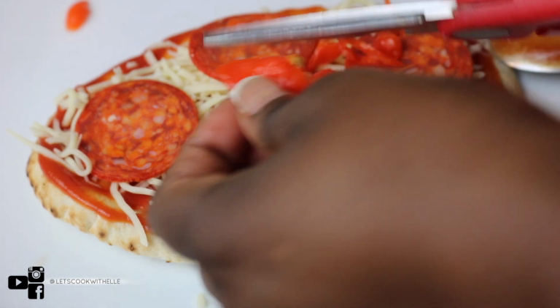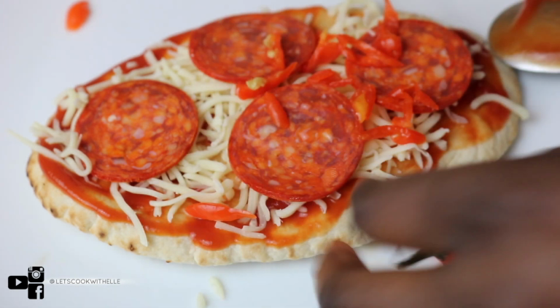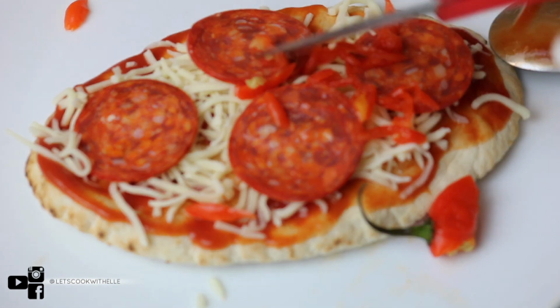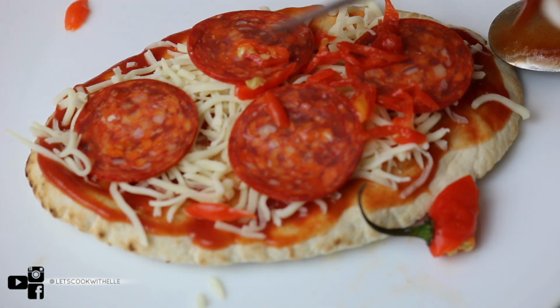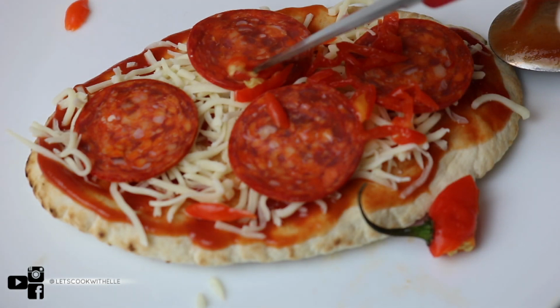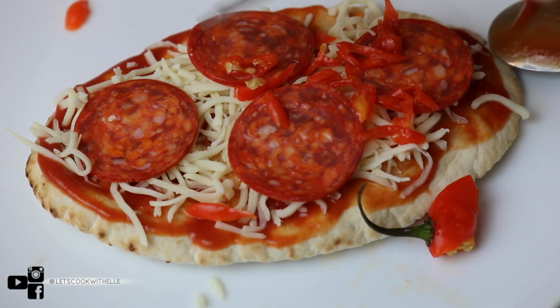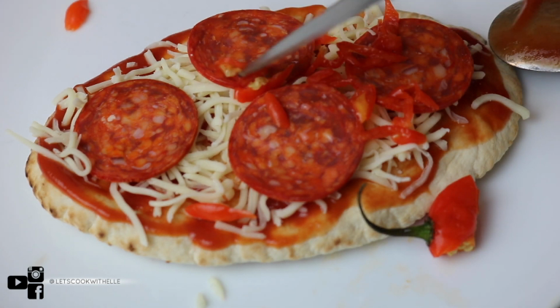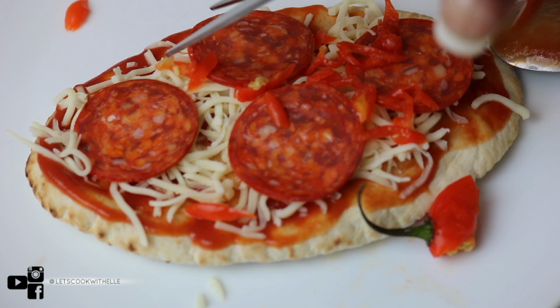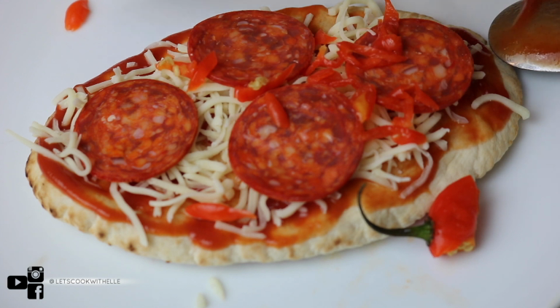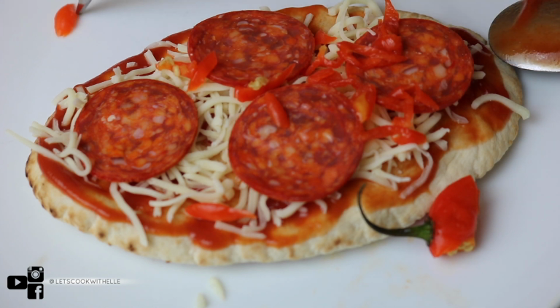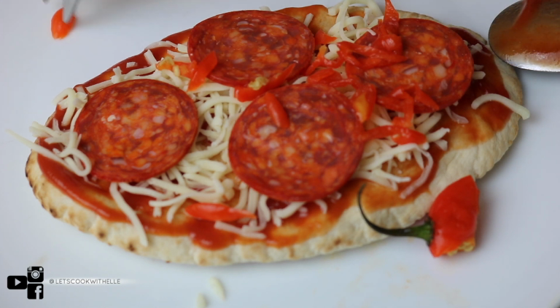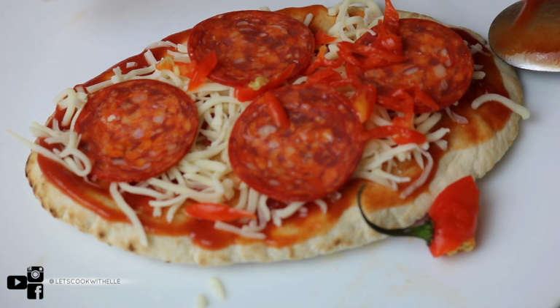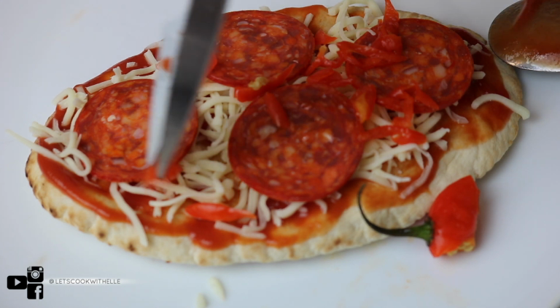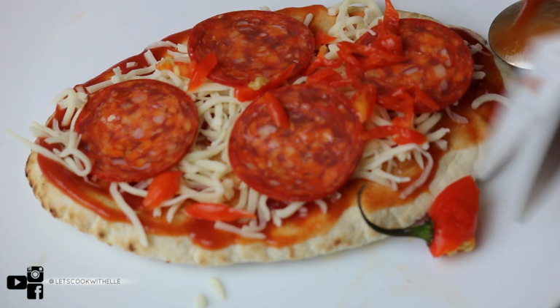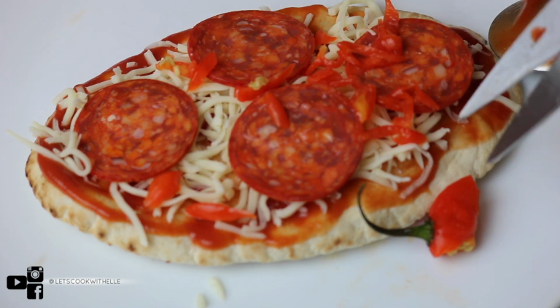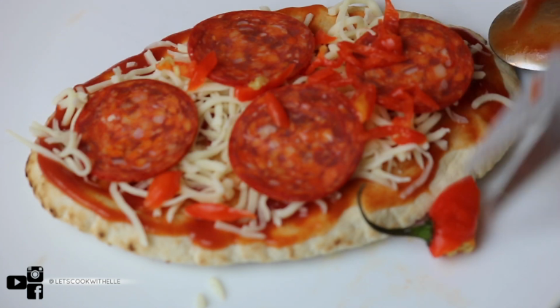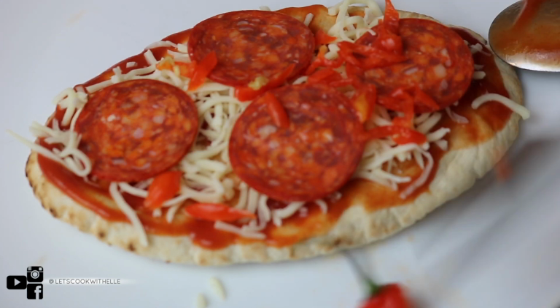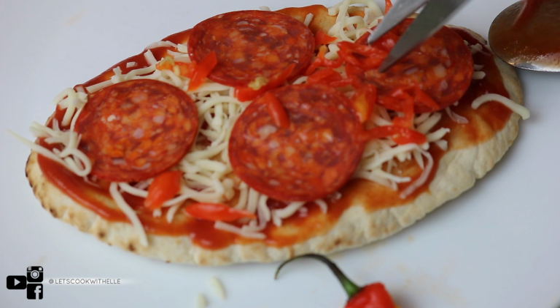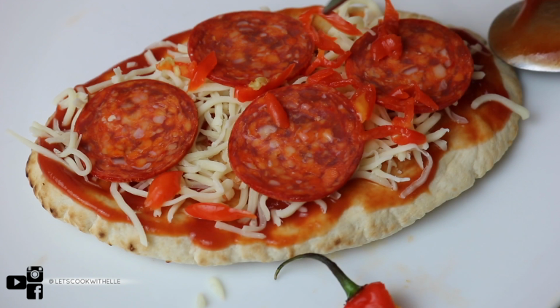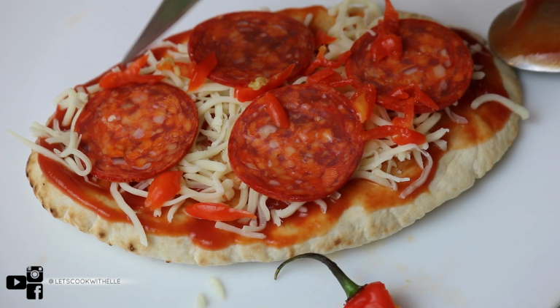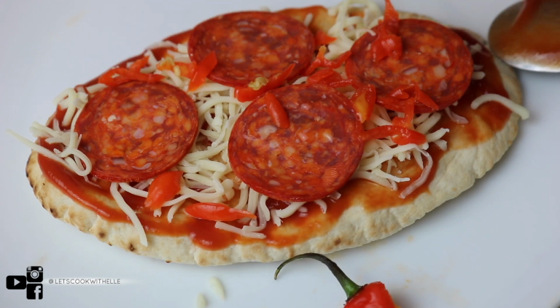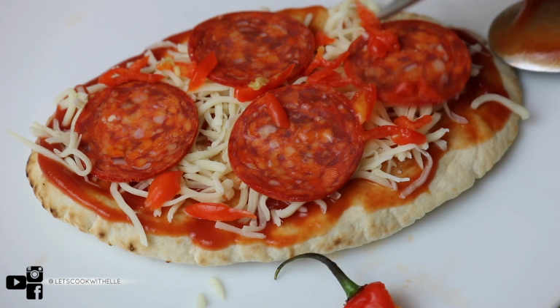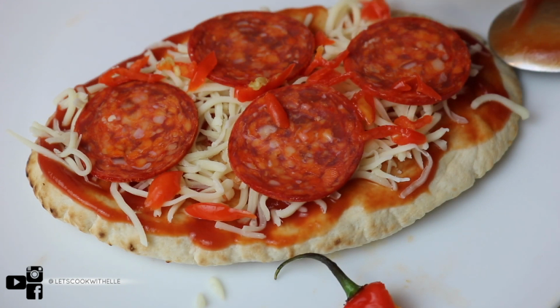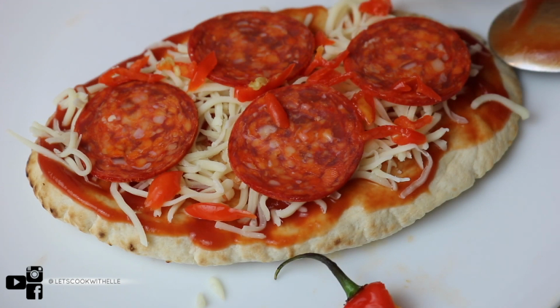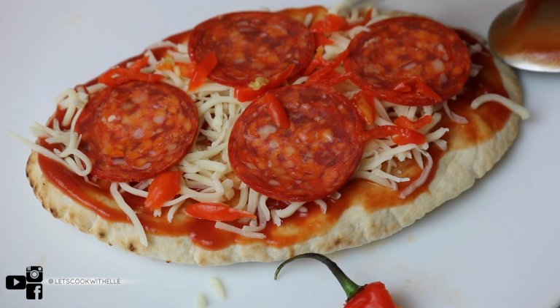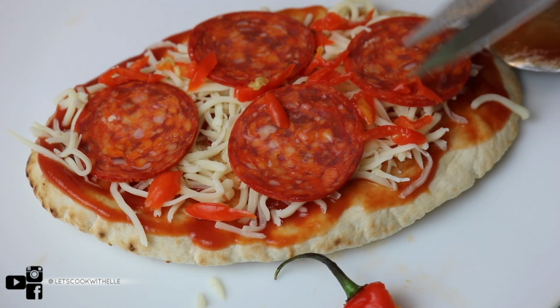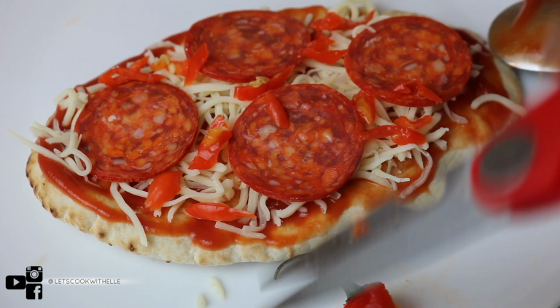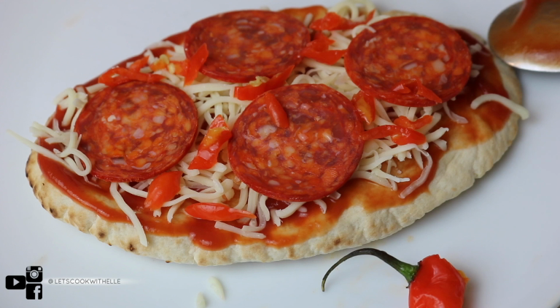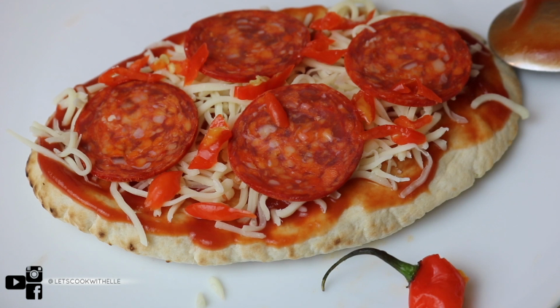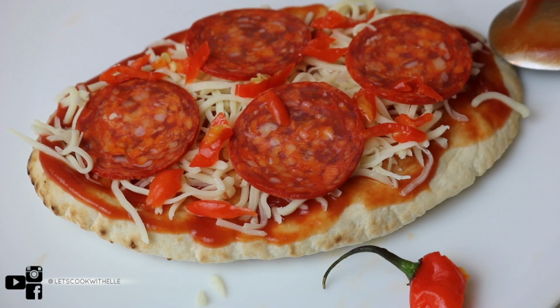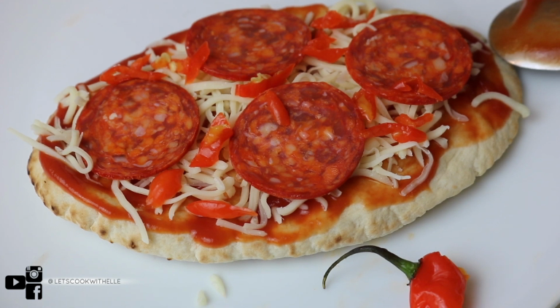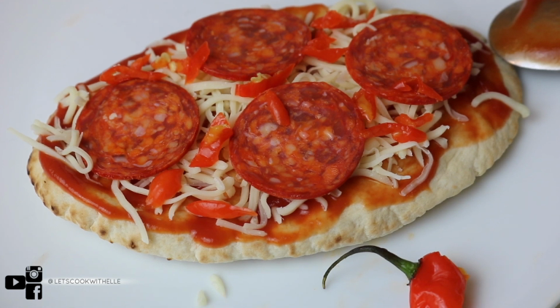And if you haven't tried scotch bonnet before, honey, do not even try — because it is savage, honestly it's savage. I've been eating it for years and years so I'm used to it. Just like that — look at it already, can we just take the time and look at it!